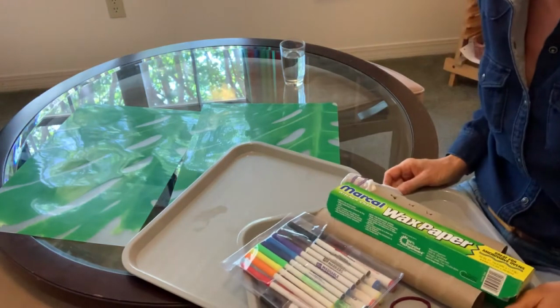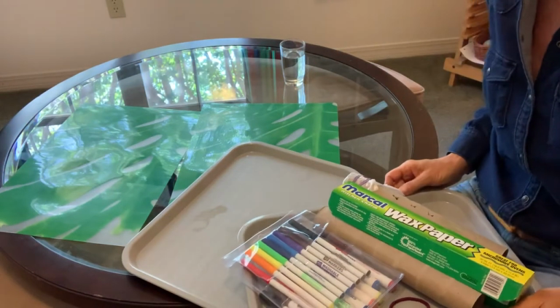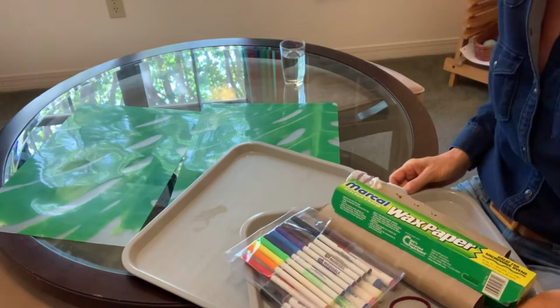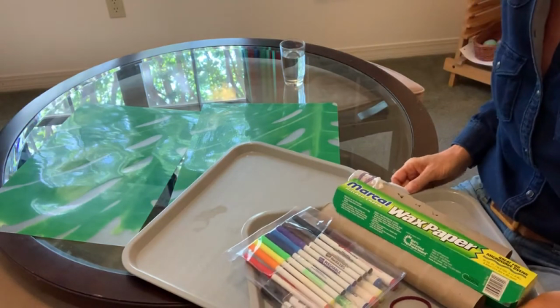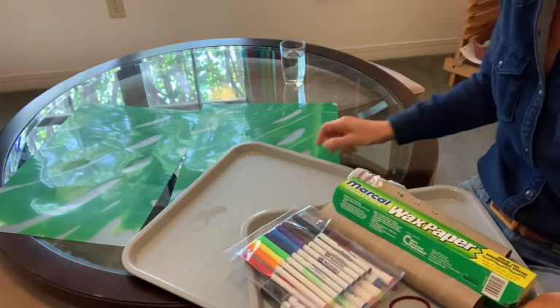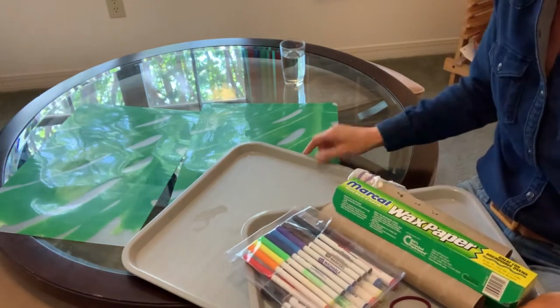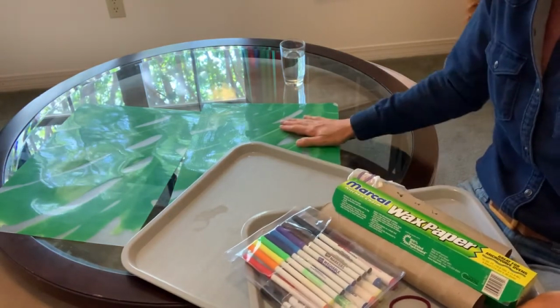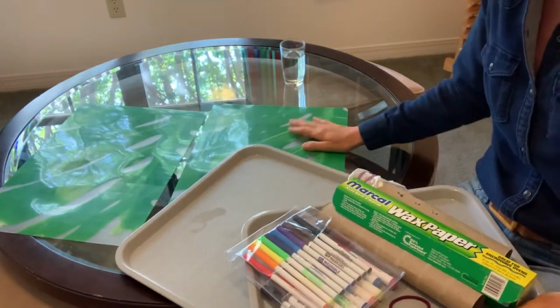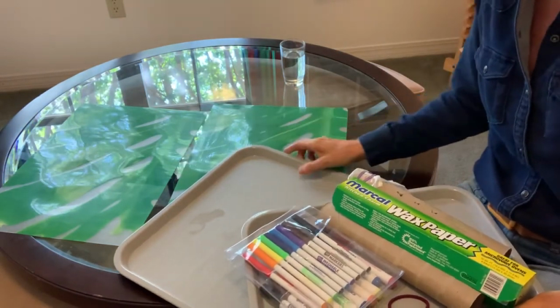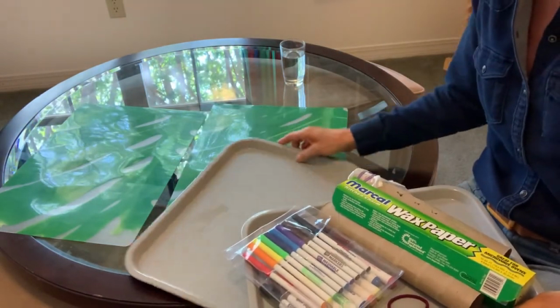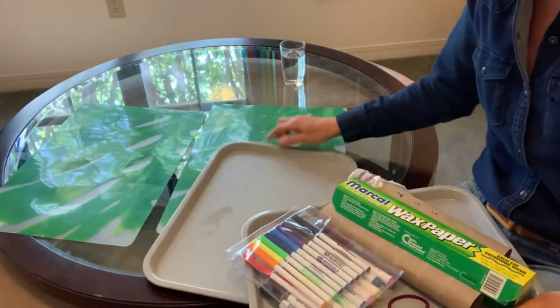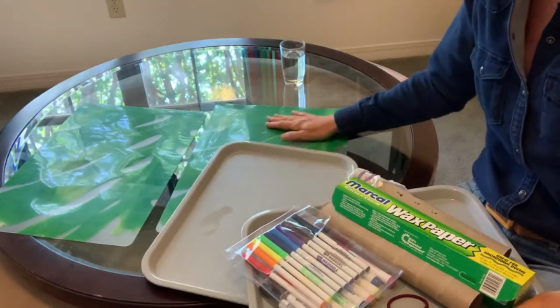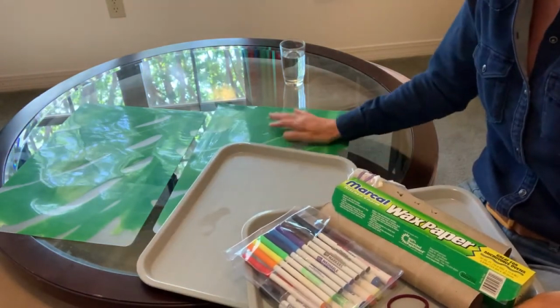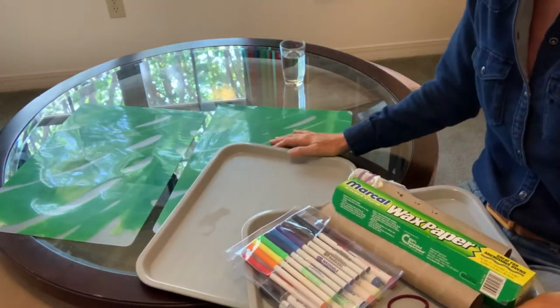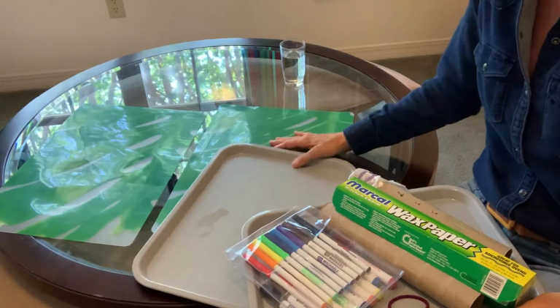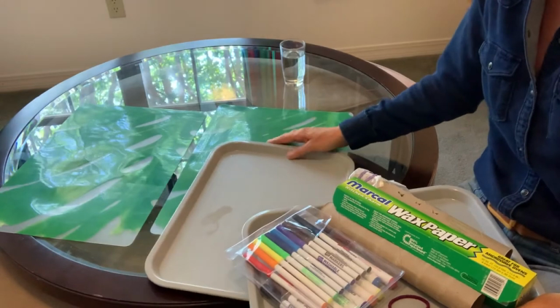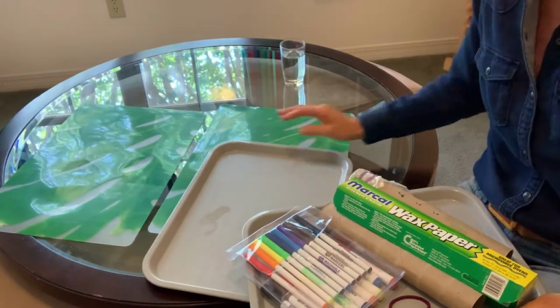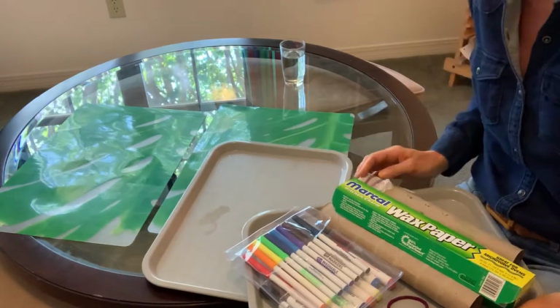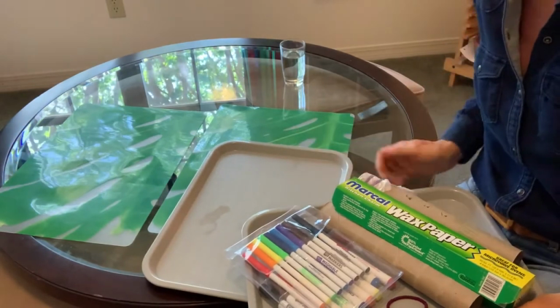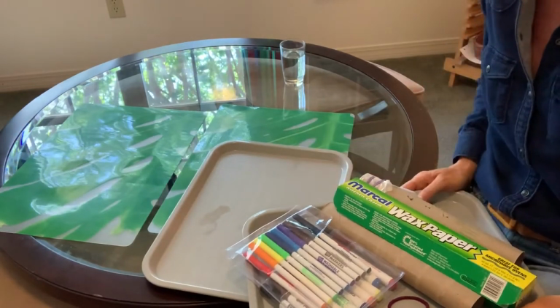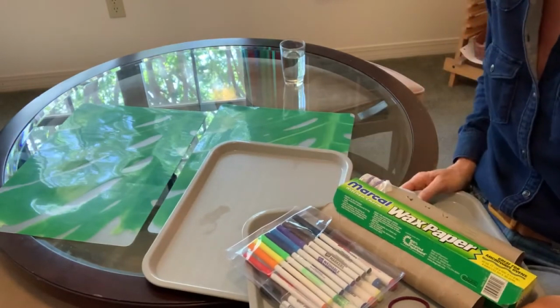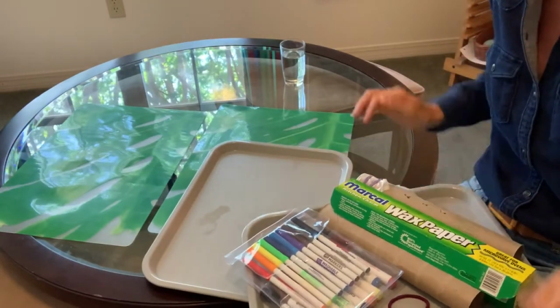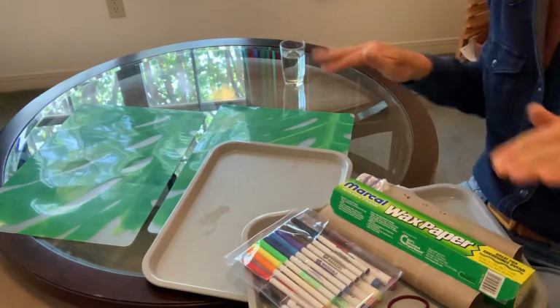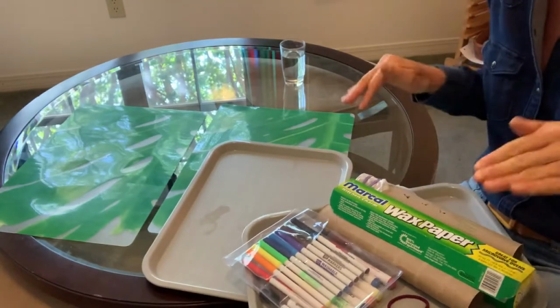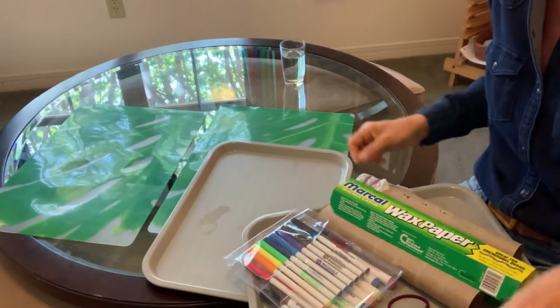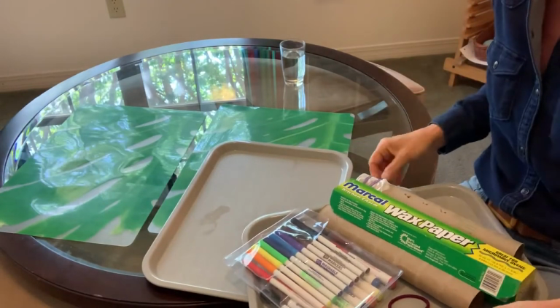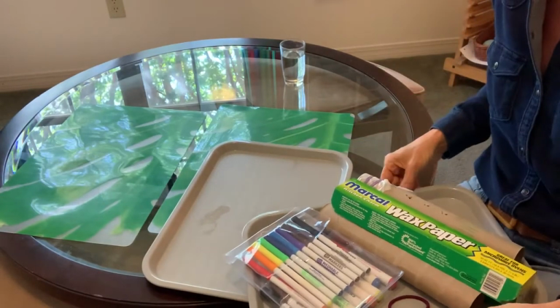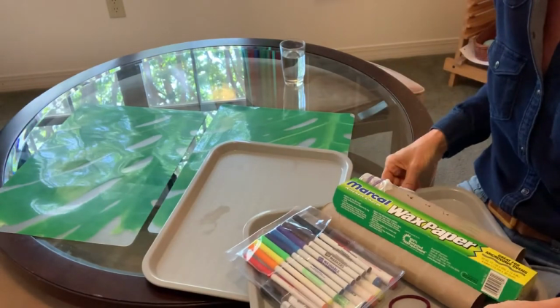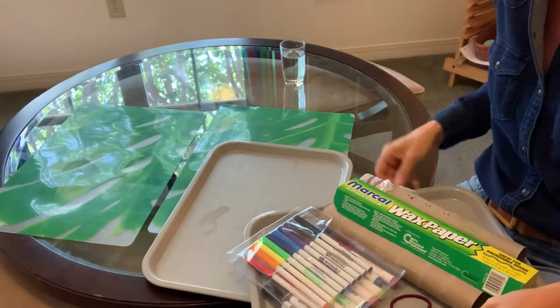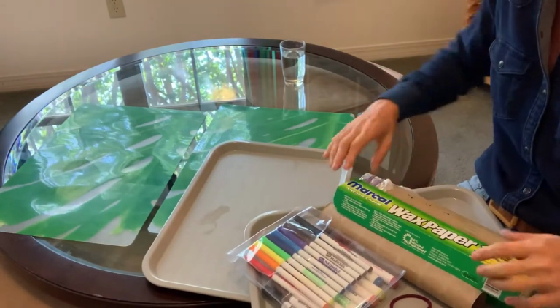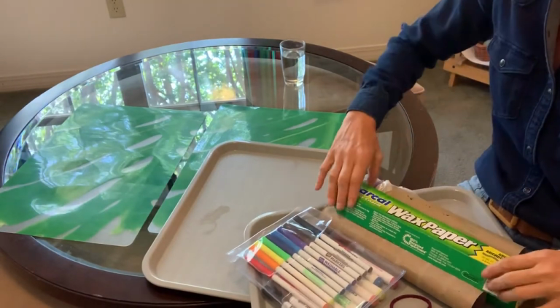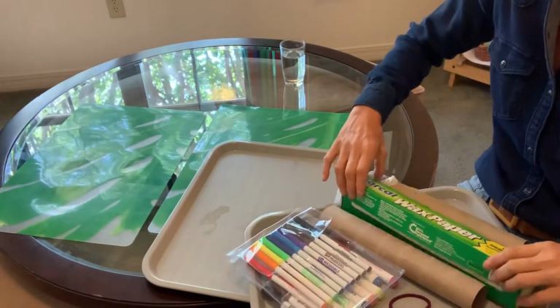Hi there! Today's Wednesday. We're studying sound energy. We're having a great time watching the videos, experimenting with our sound cups and all the different things that we're doing.